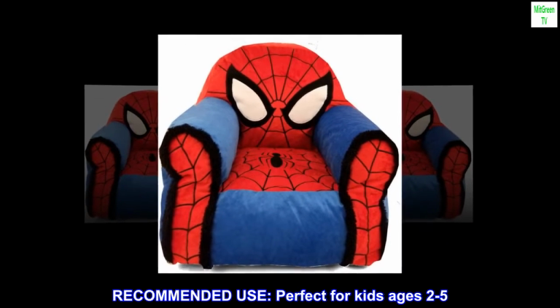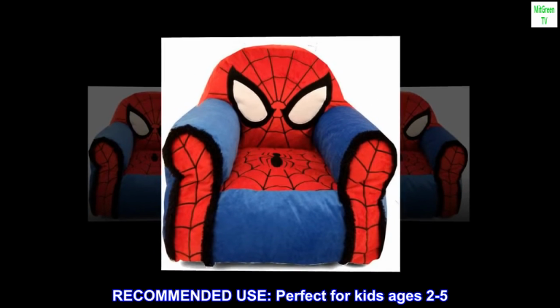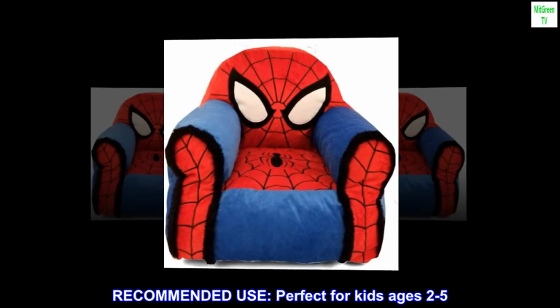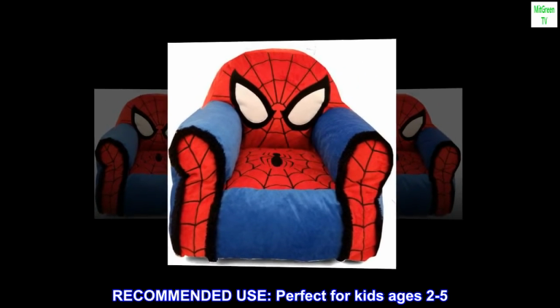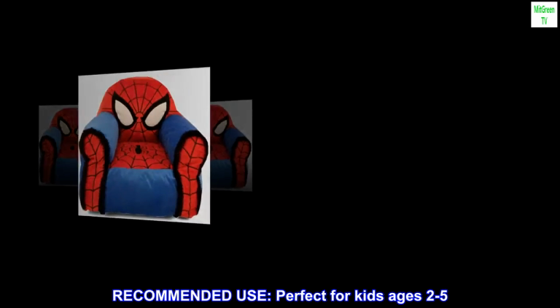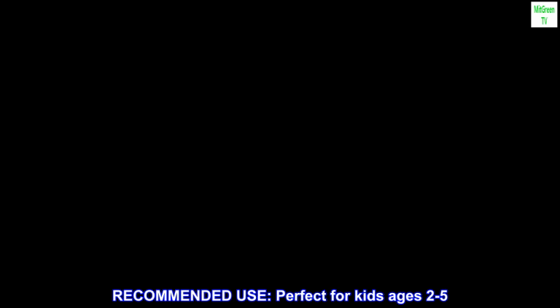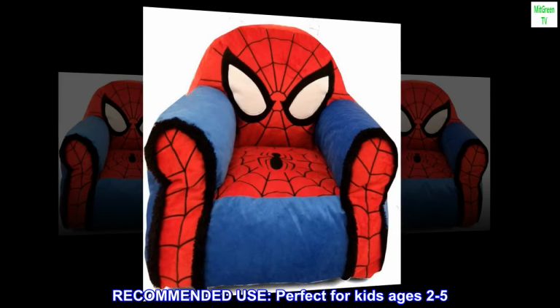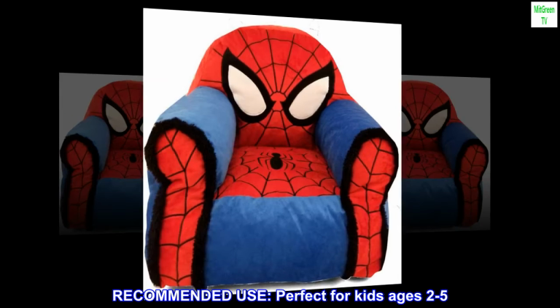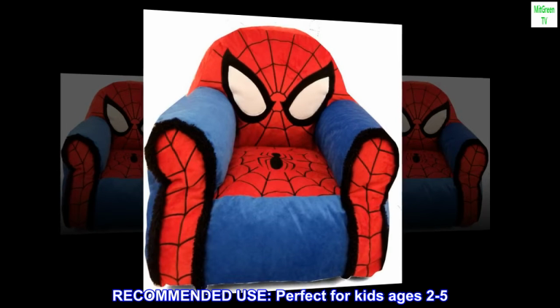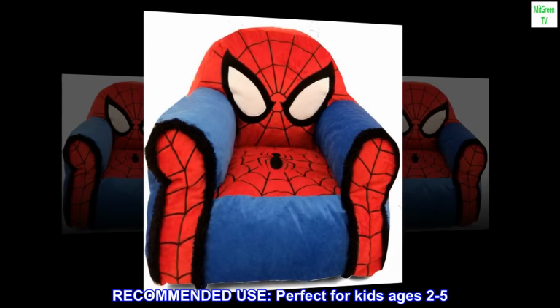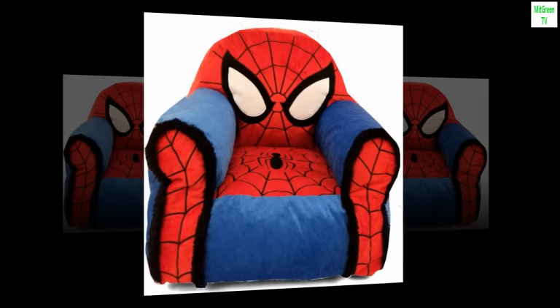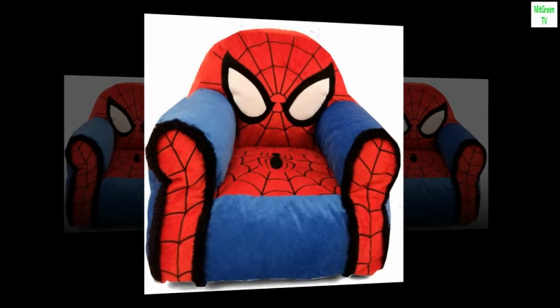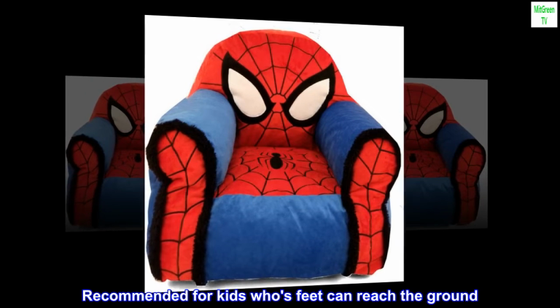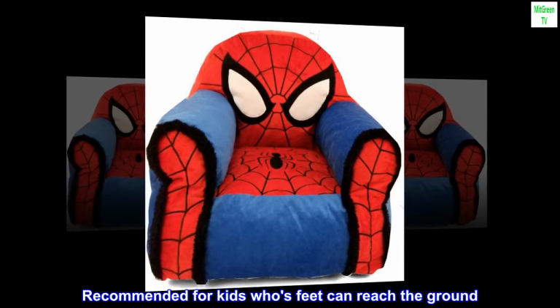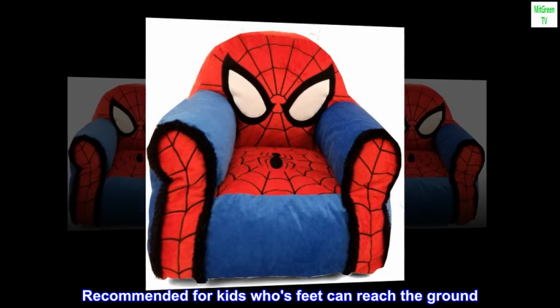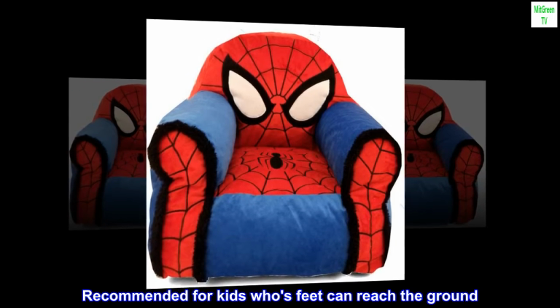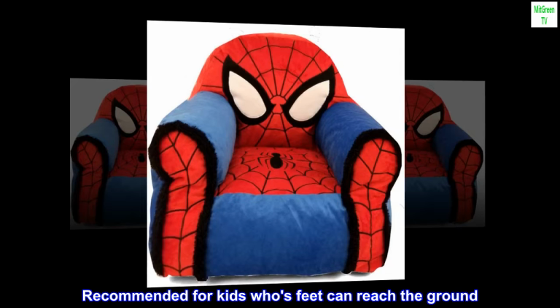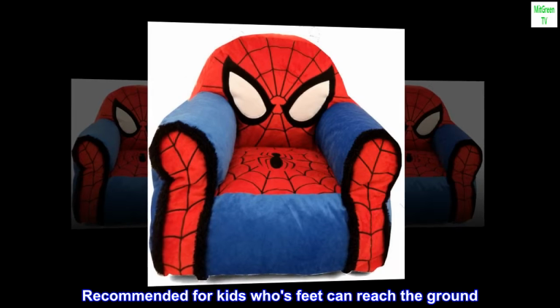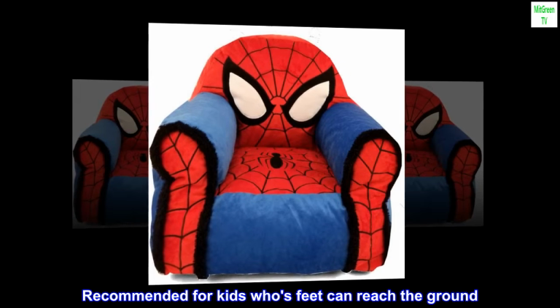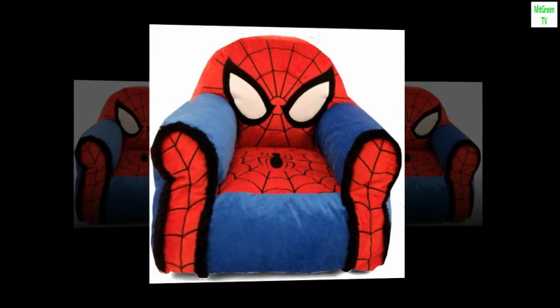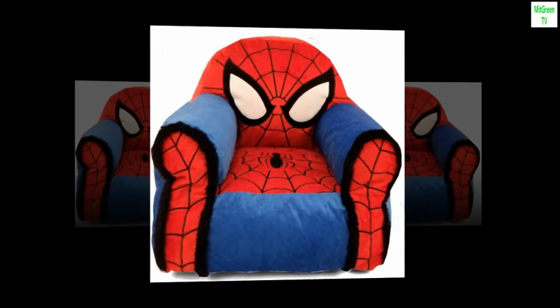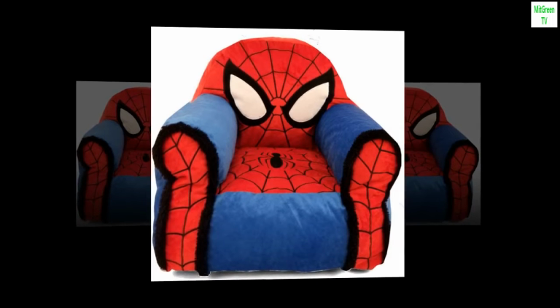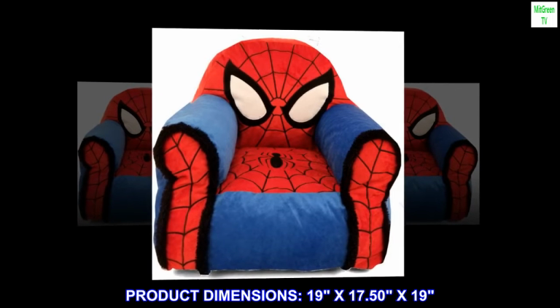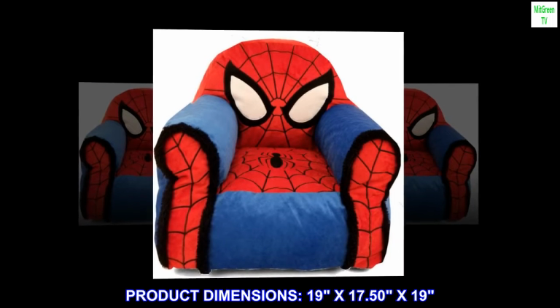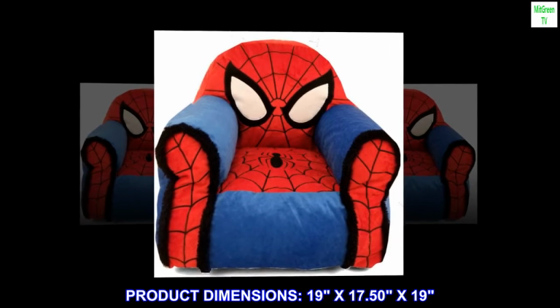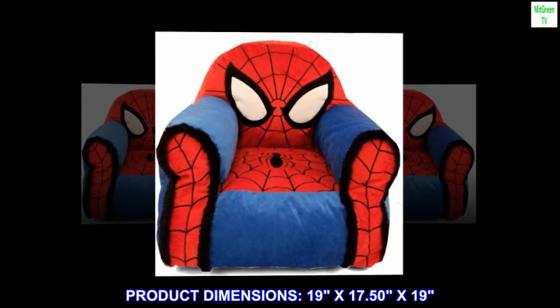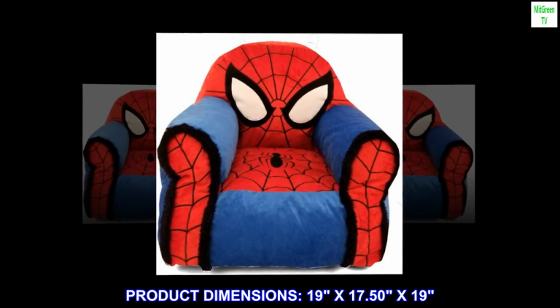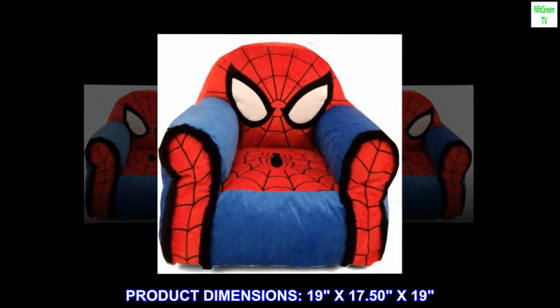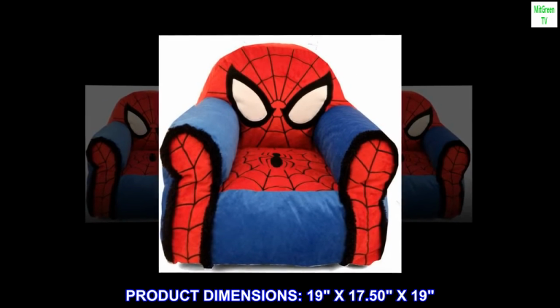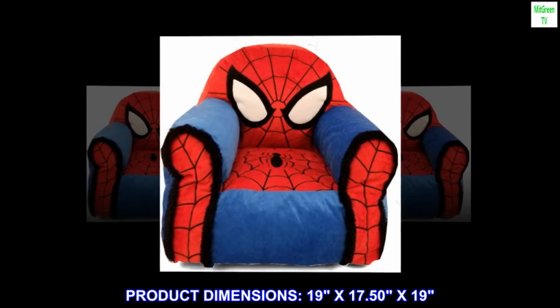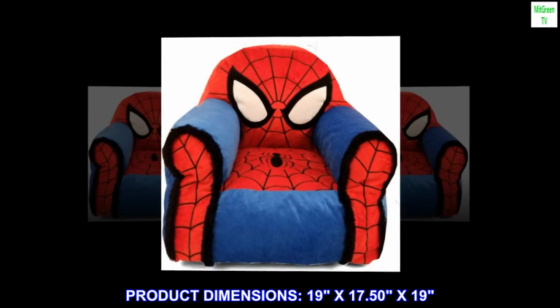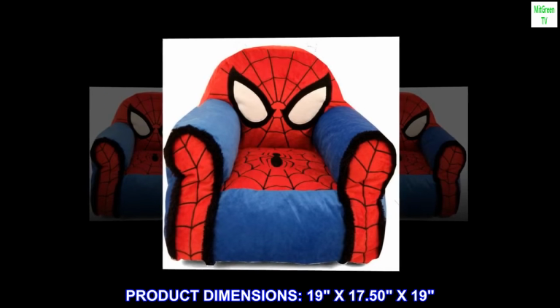Recommended use: perfect for kids ages 2 to 5, recommended for kids whose feet can reach the ground. Product dimensions: 19 x 17.50 x 19.